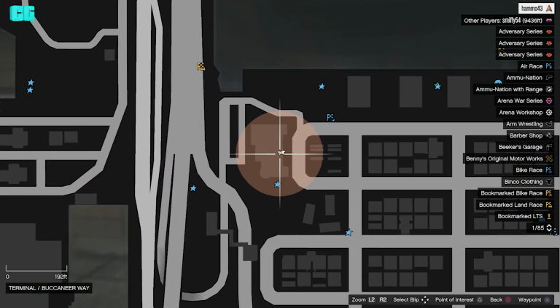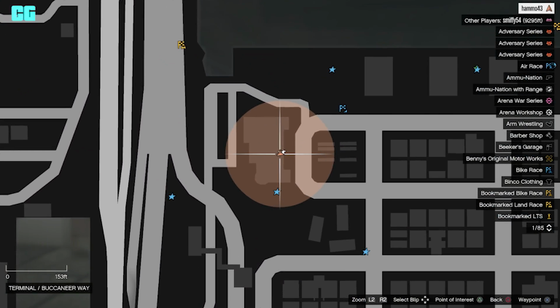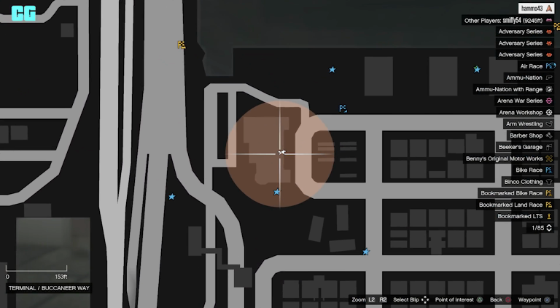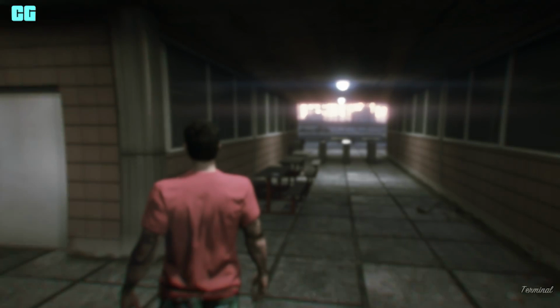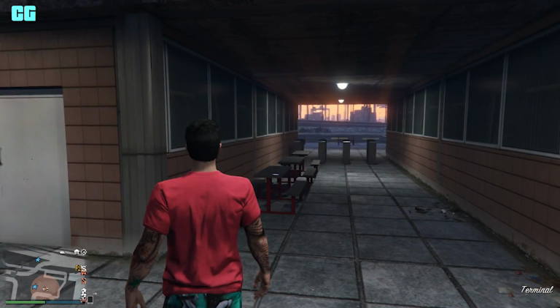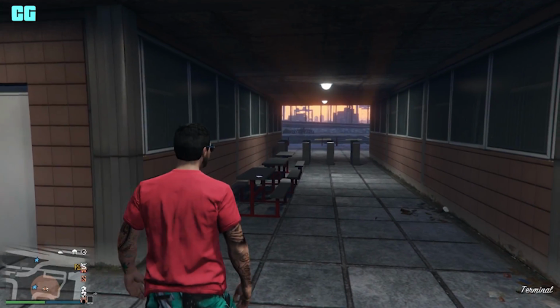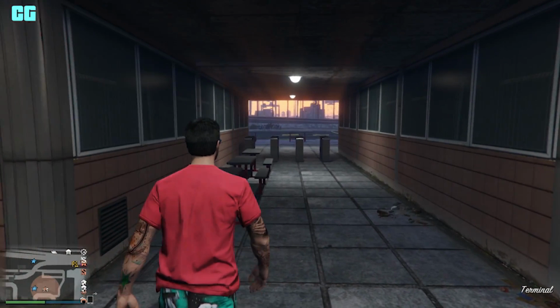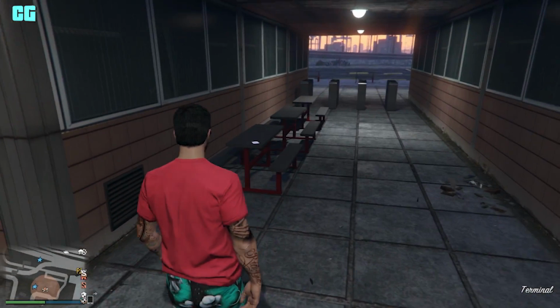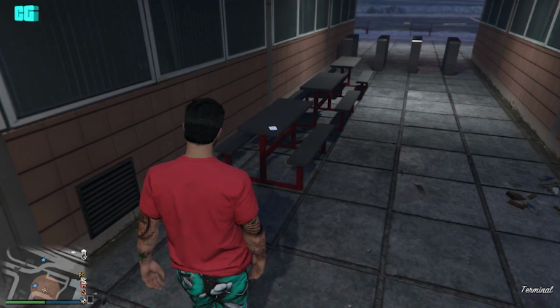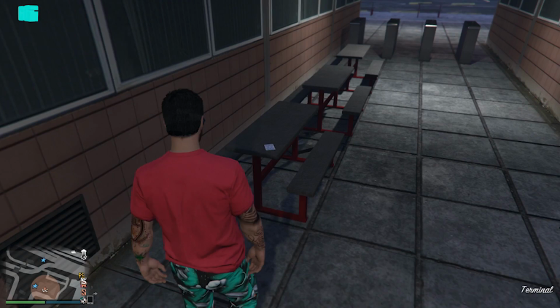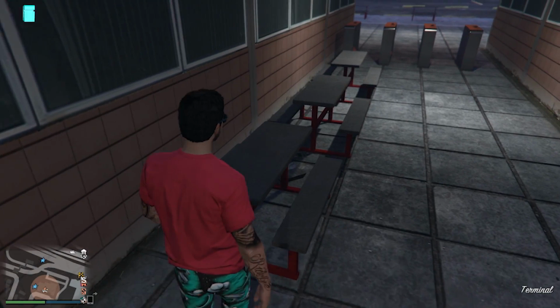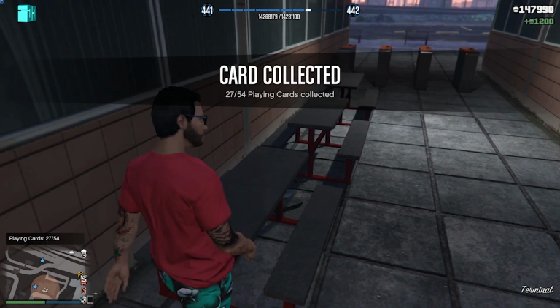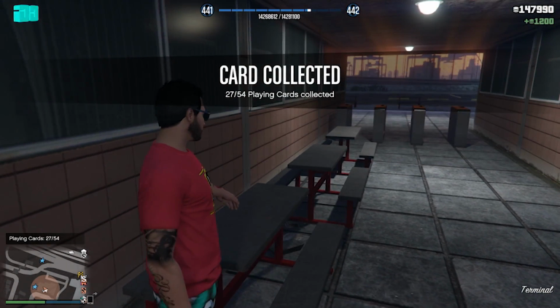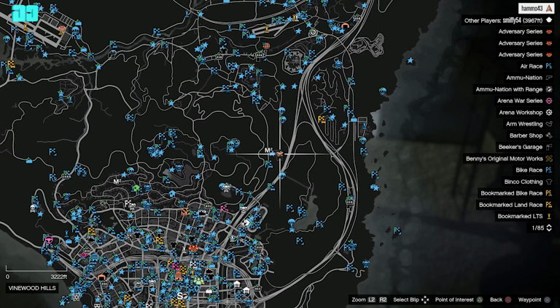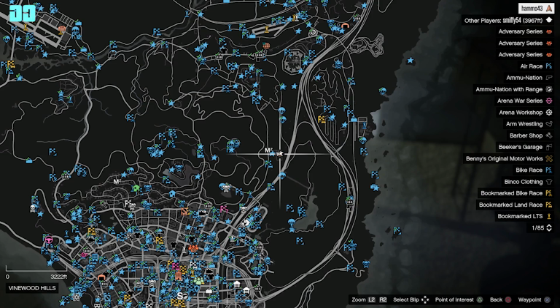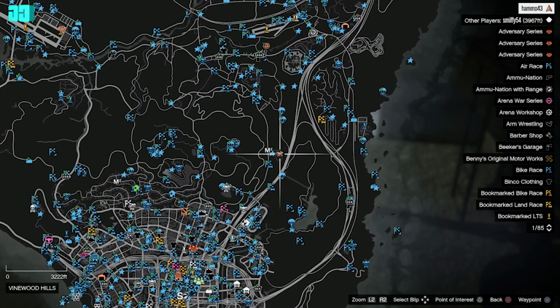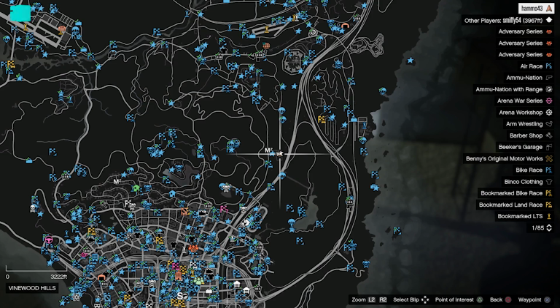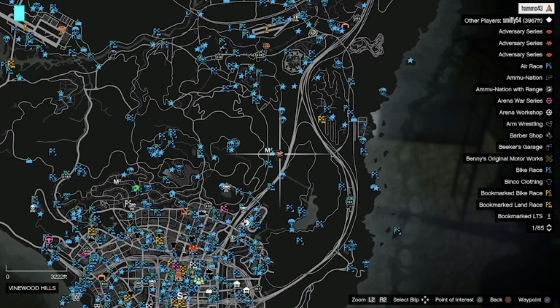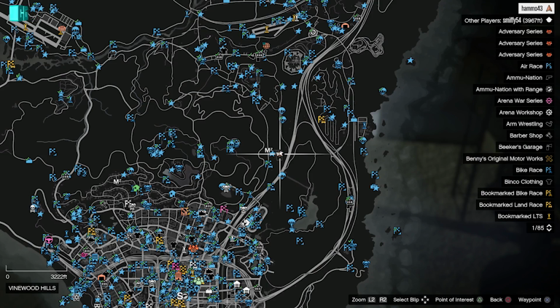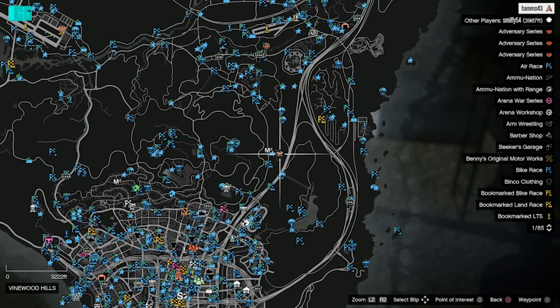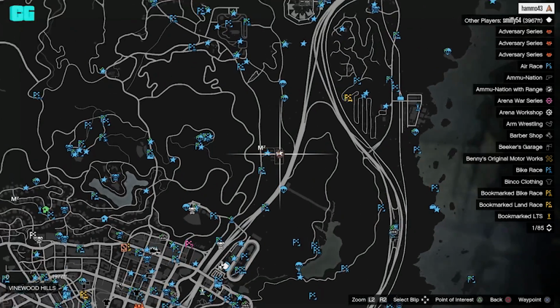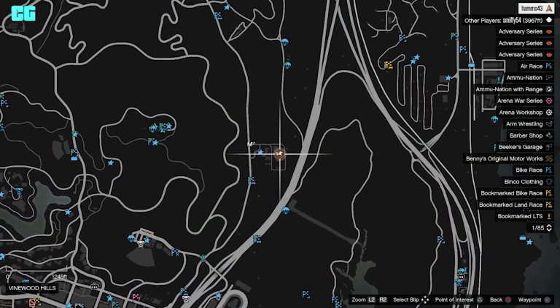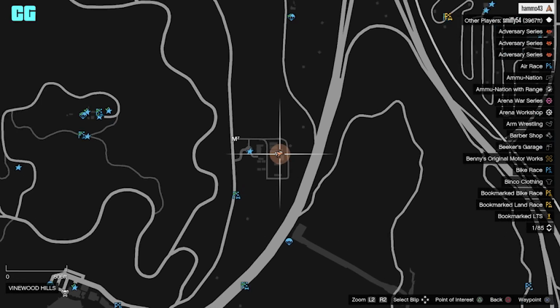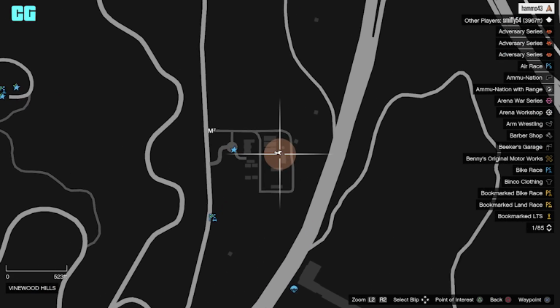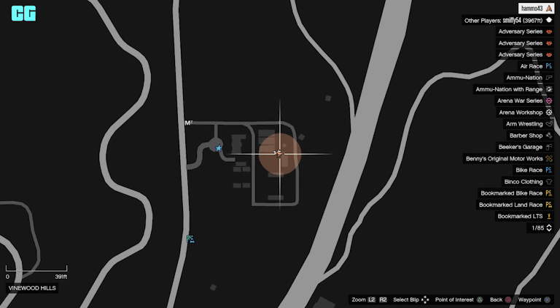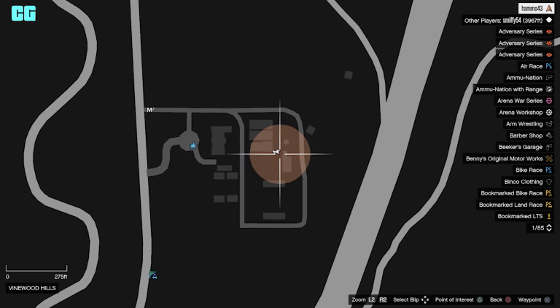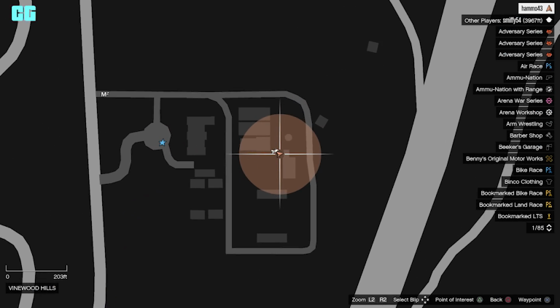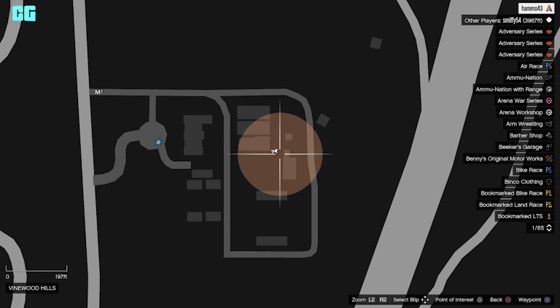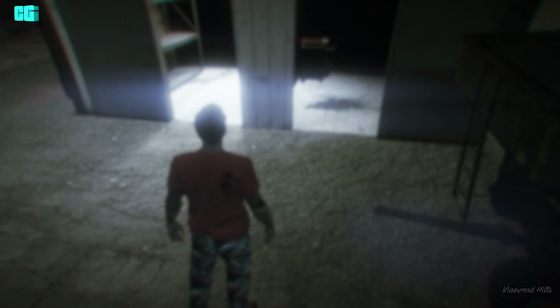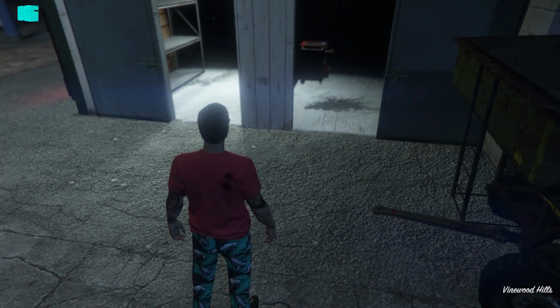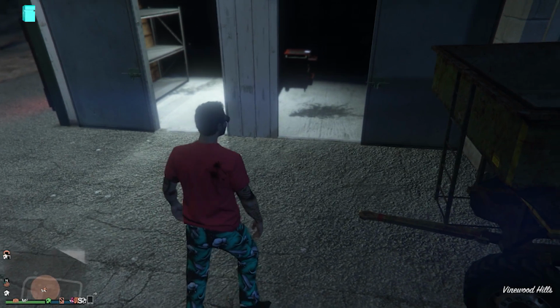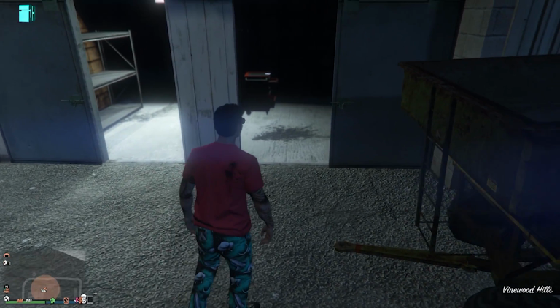Now we're at the docks, this one is just on a bench right there. The next one is in Fanwood Hills in this little shed, and you can see it right there on the red toolbox.